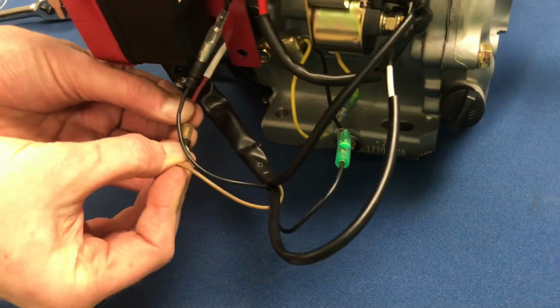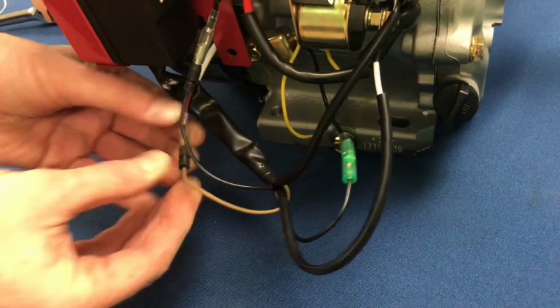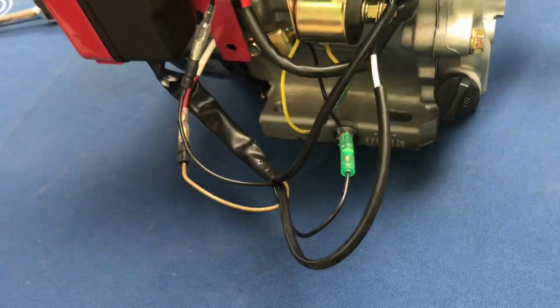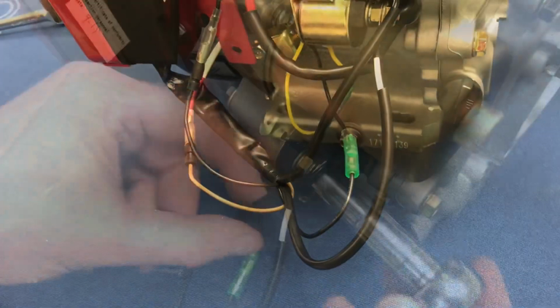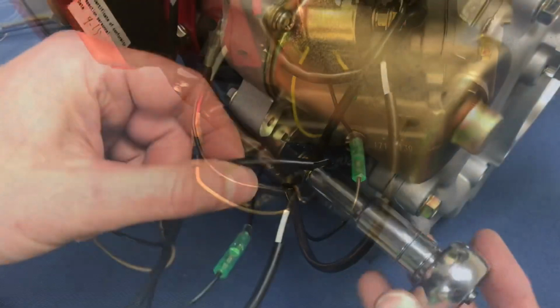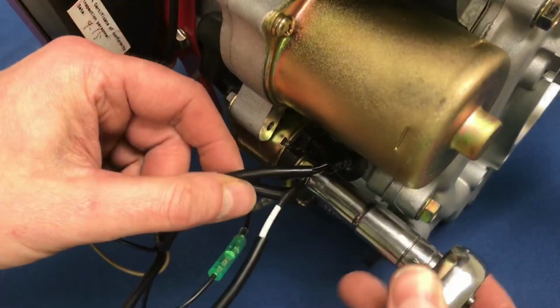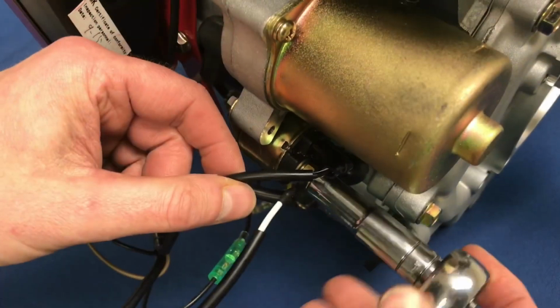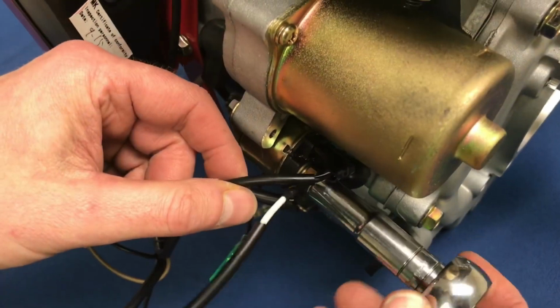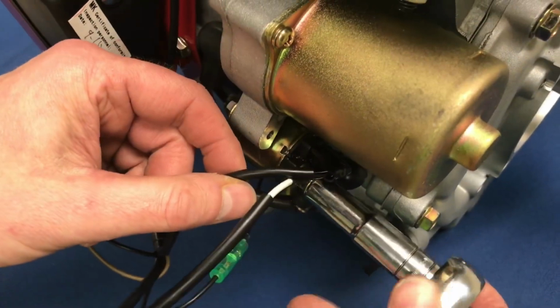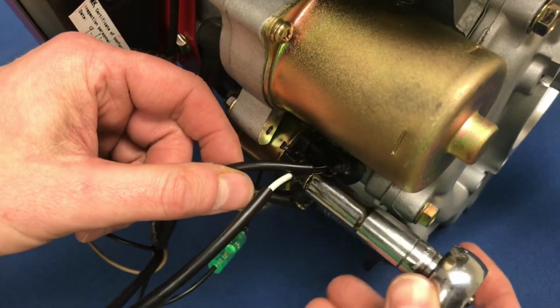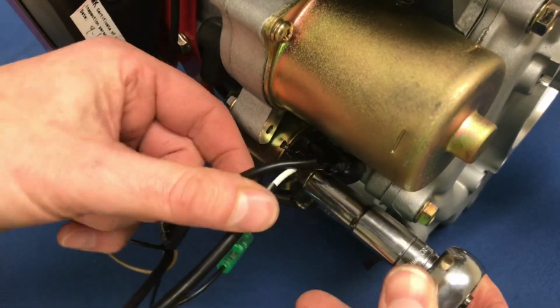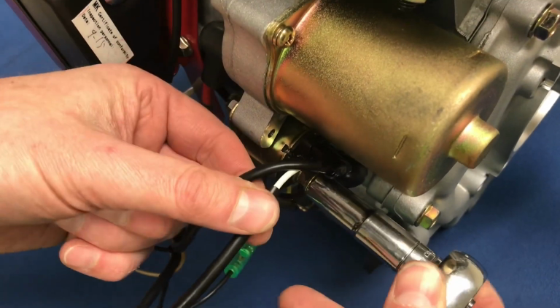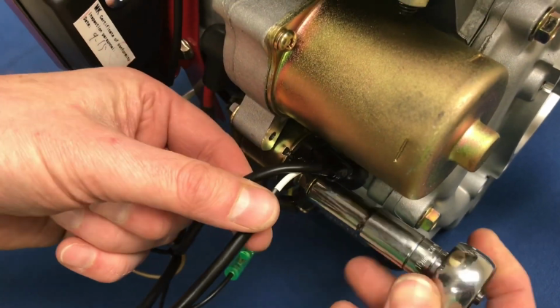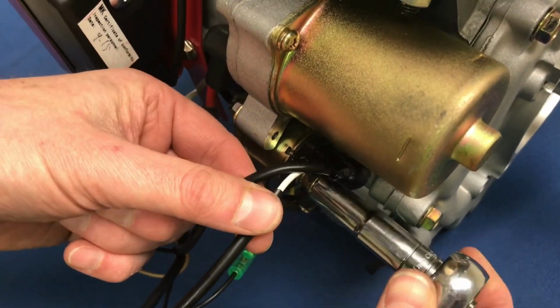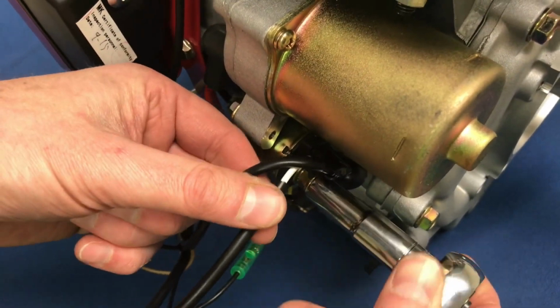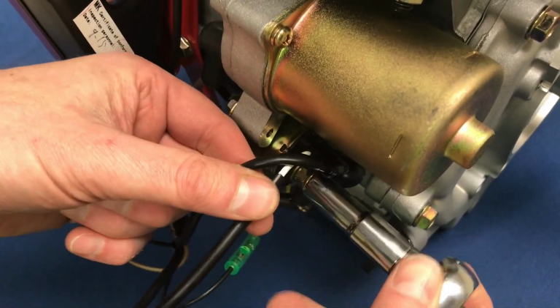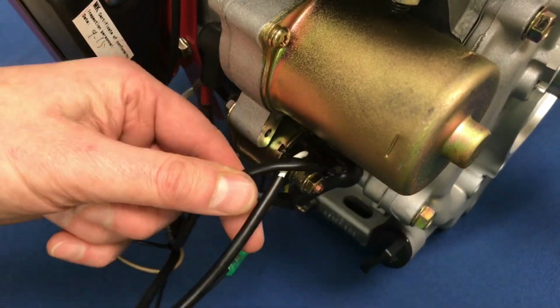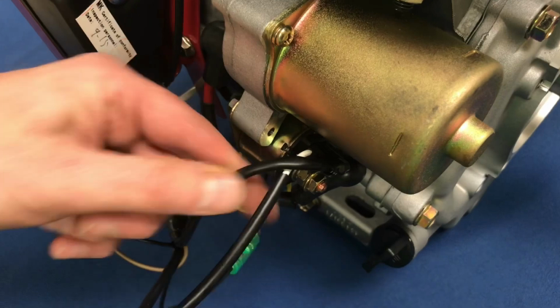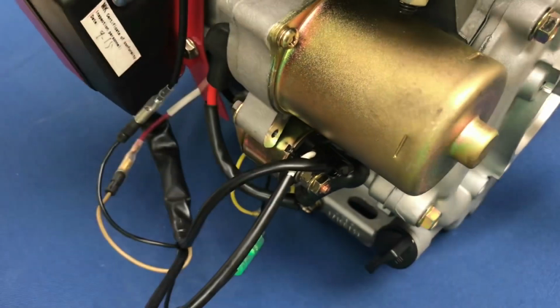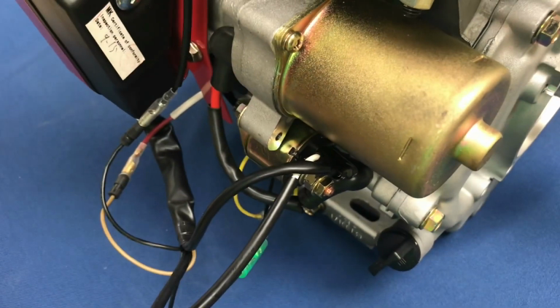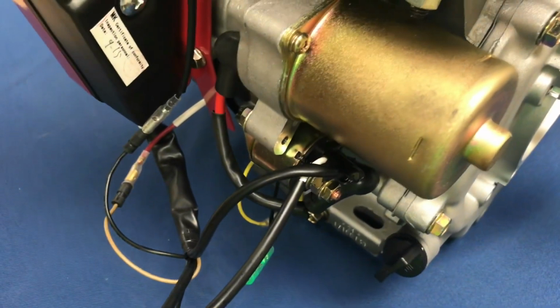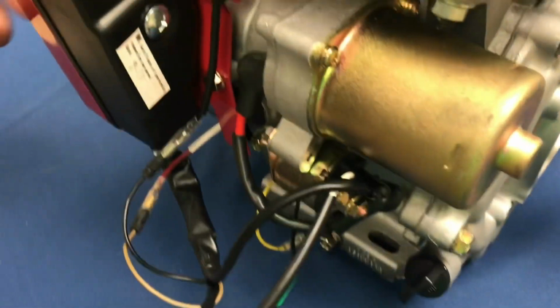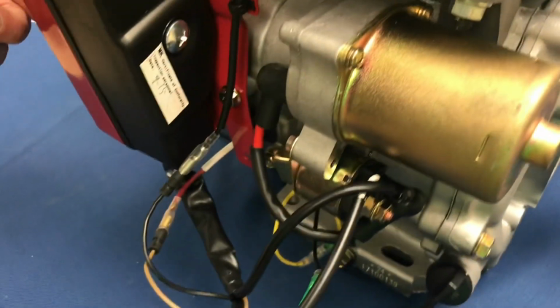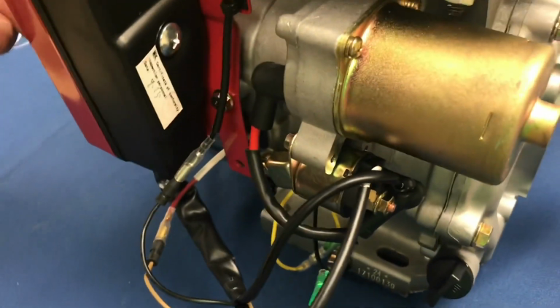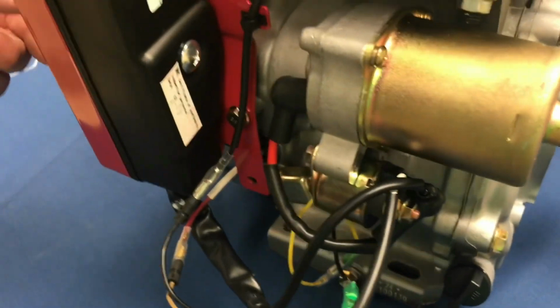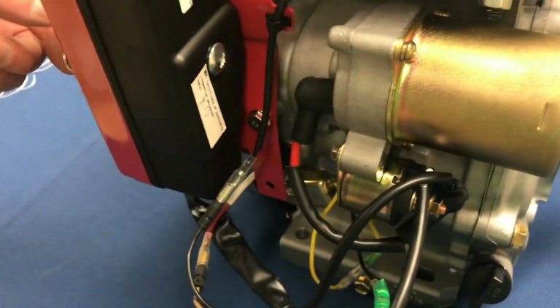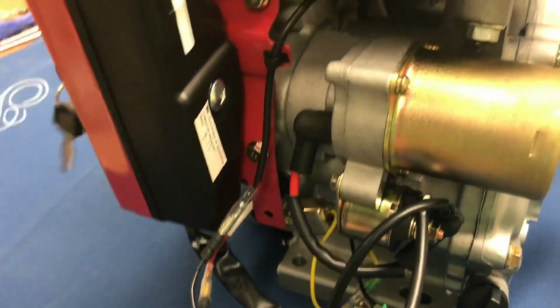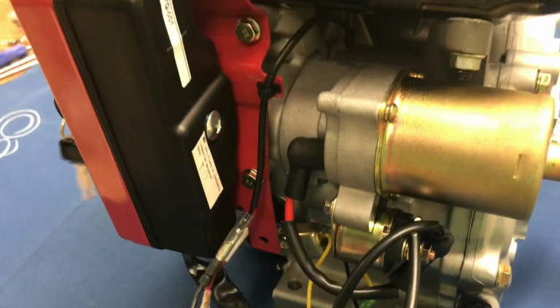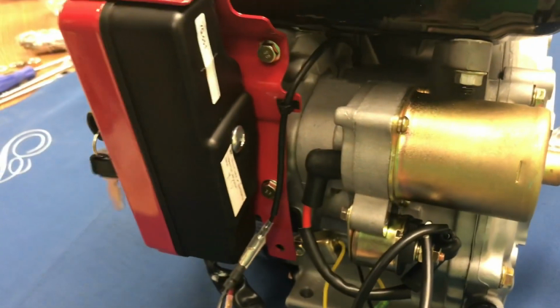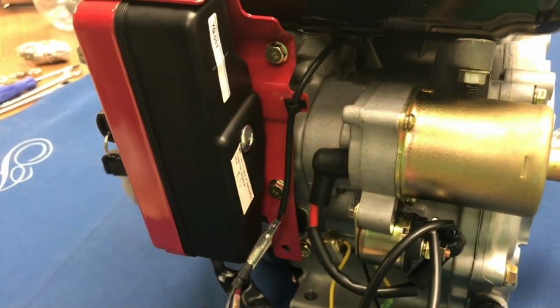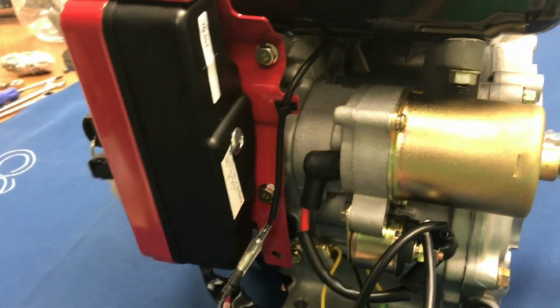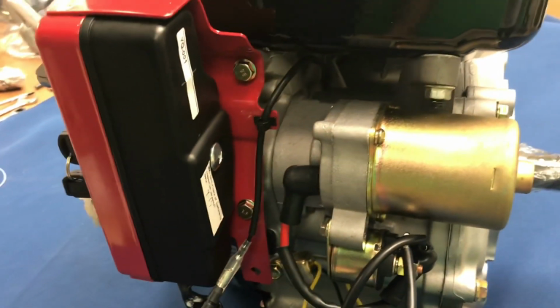We'll just tighten up the nut on the back of the solenoid. That installation is complete — again, without the safety kill switch.